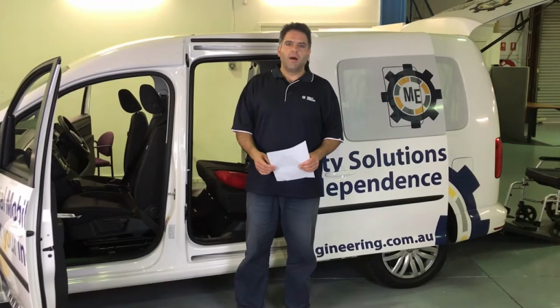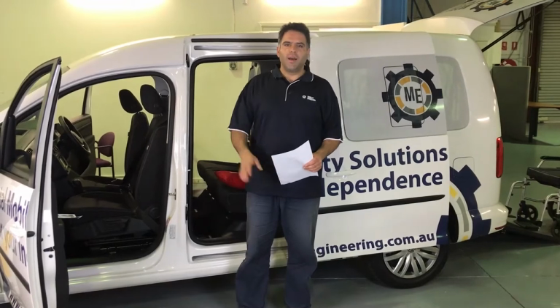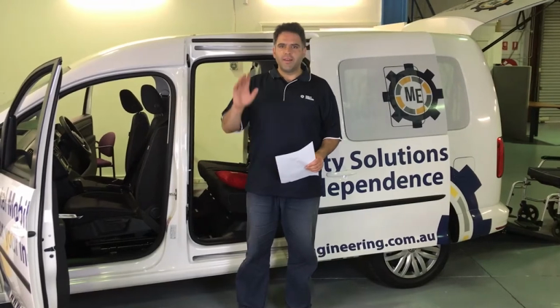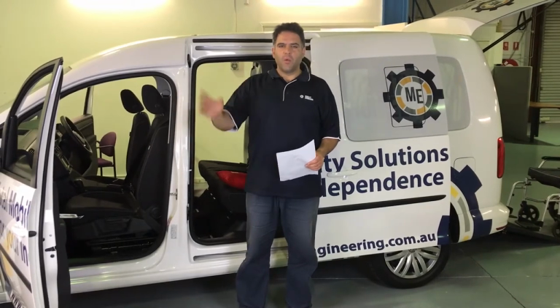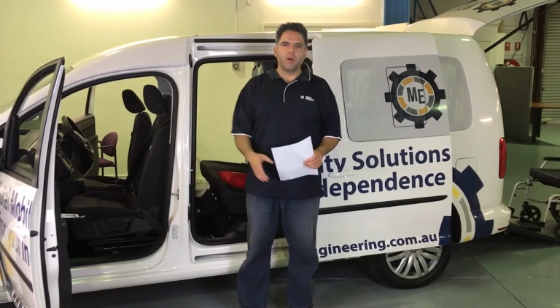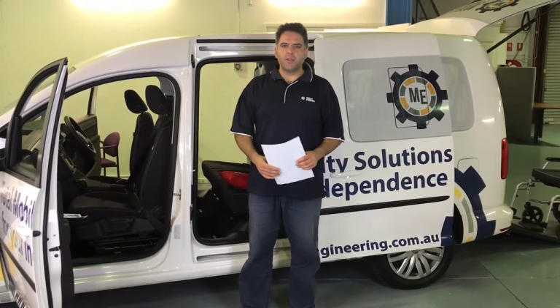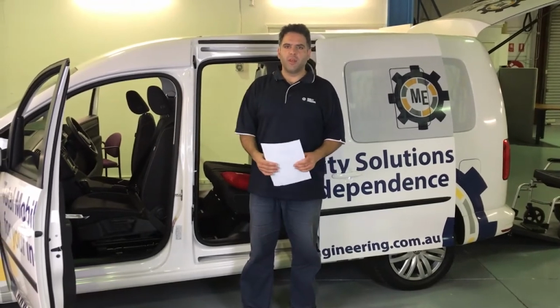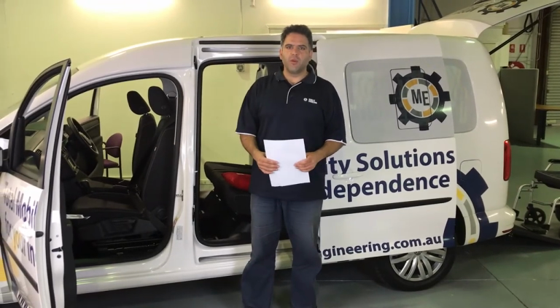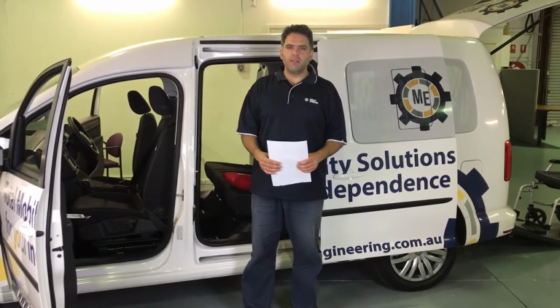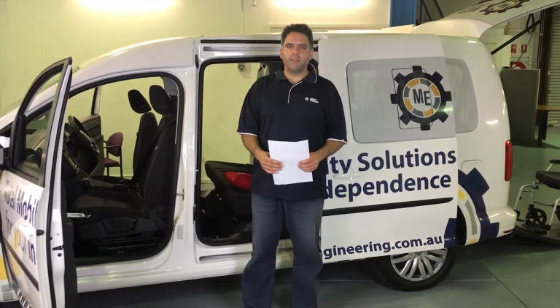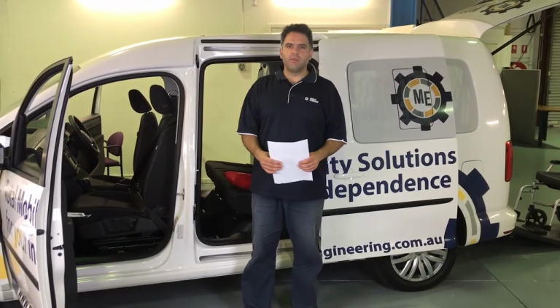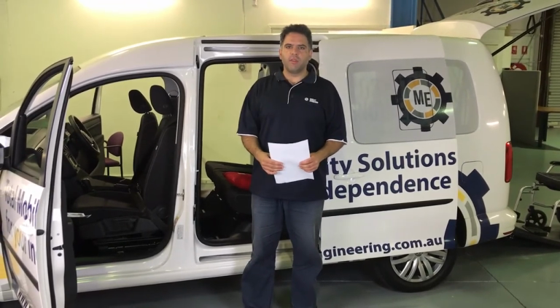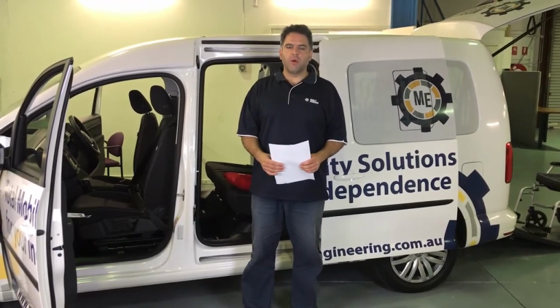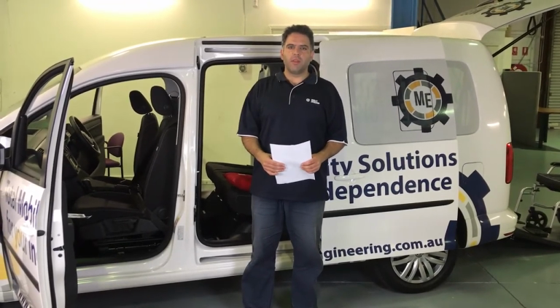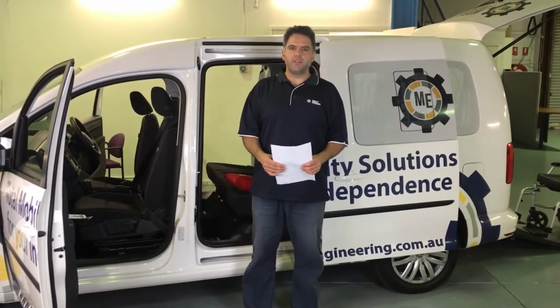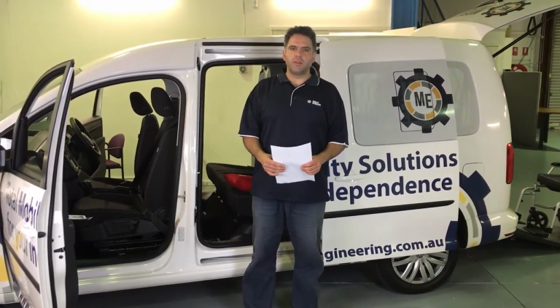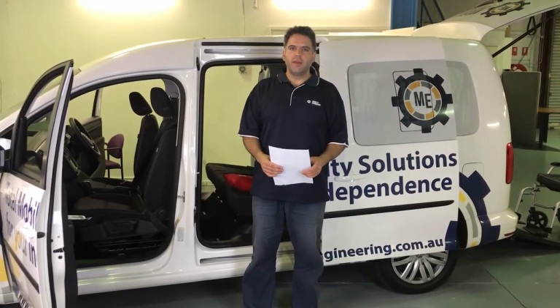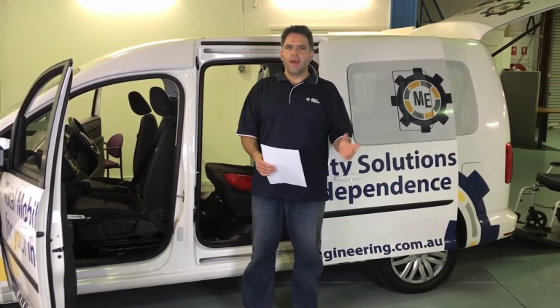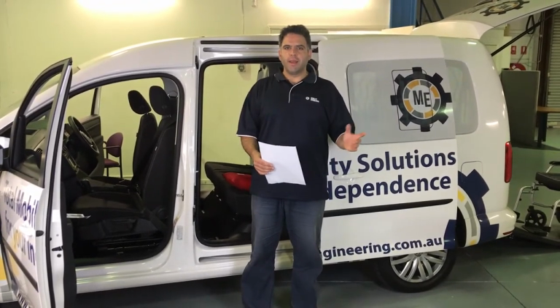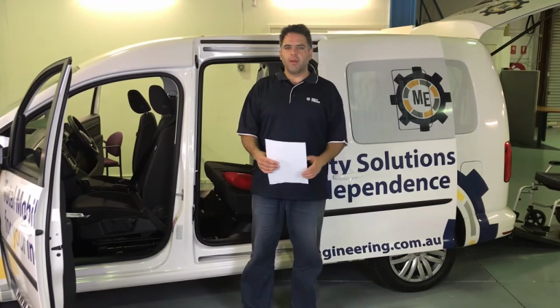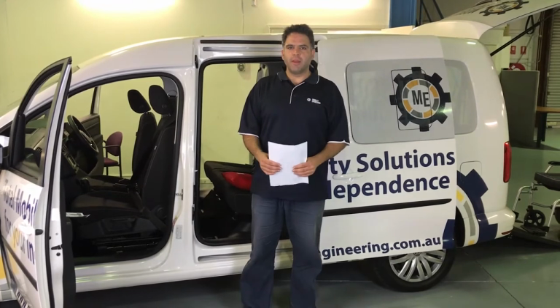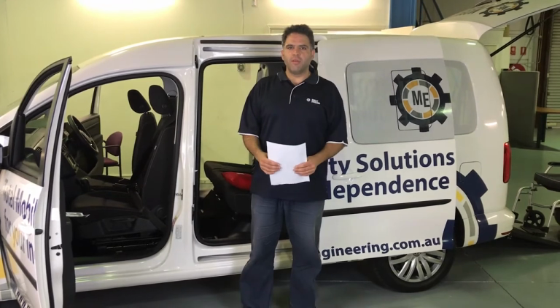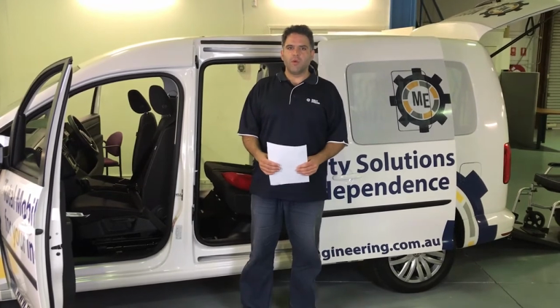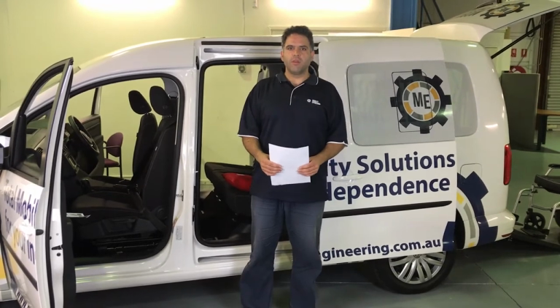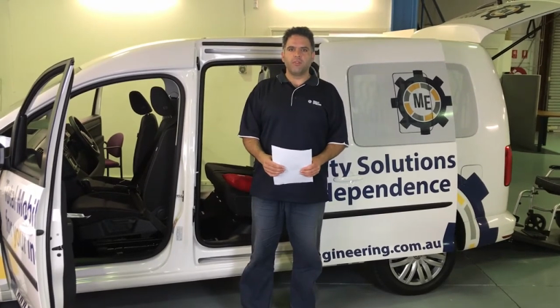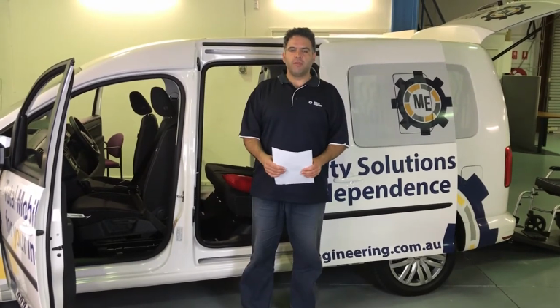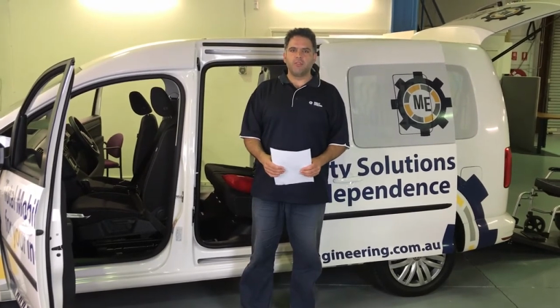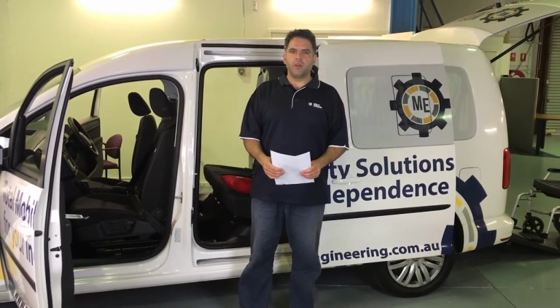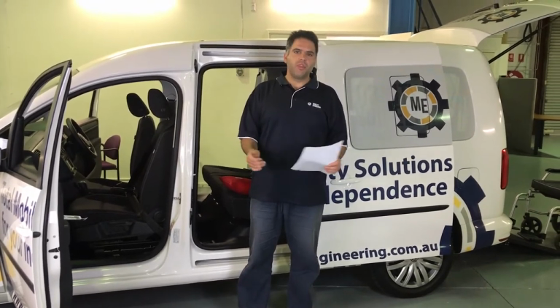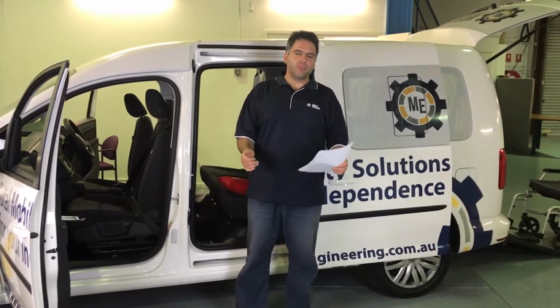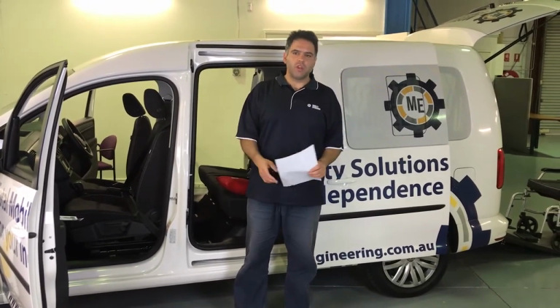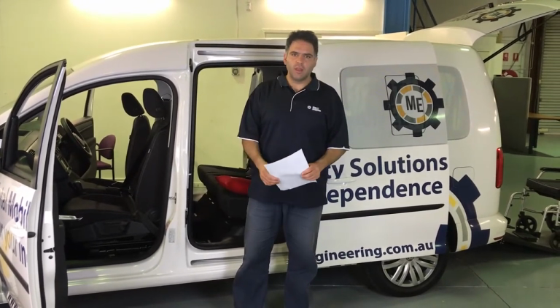Hi and welcome back to another Q&A series with Mobility Engineering. Ali Ekbarian here, your resident road safety expert. Thanks for tuning in.